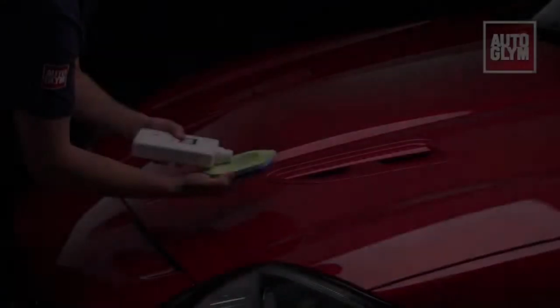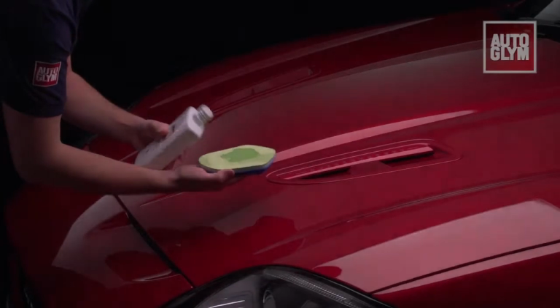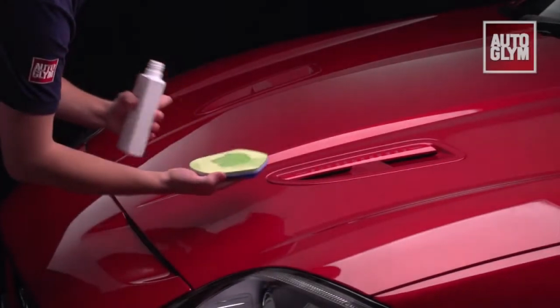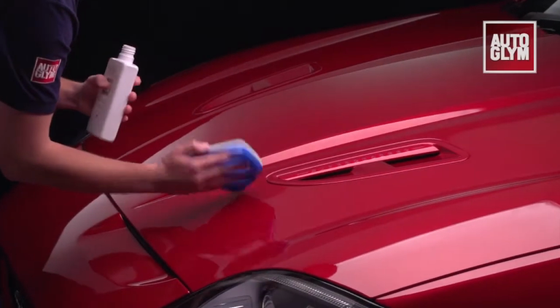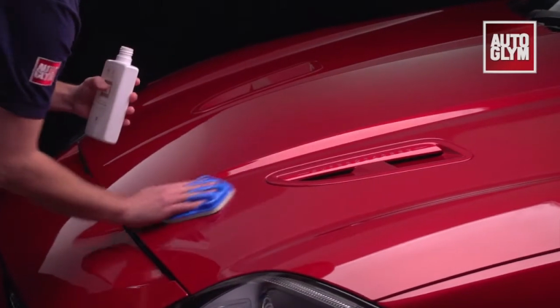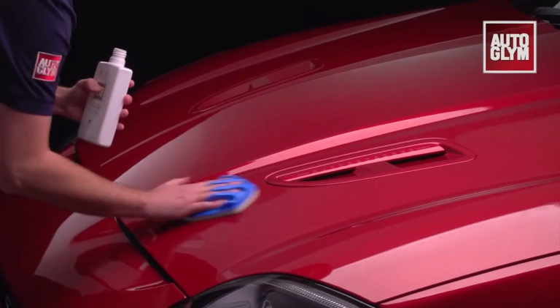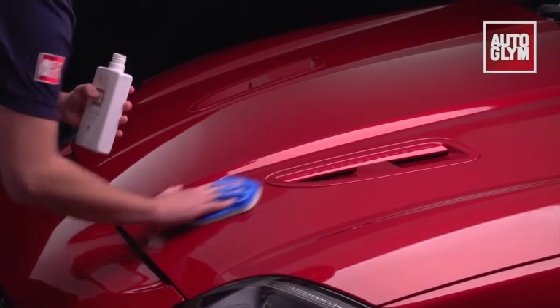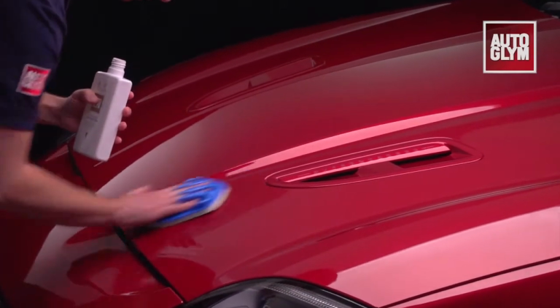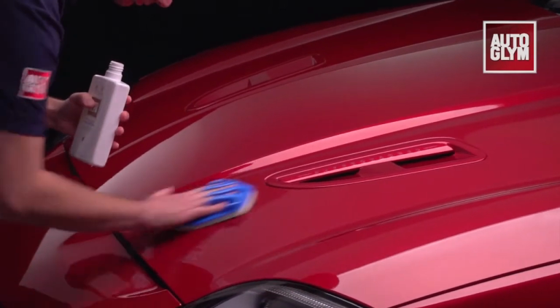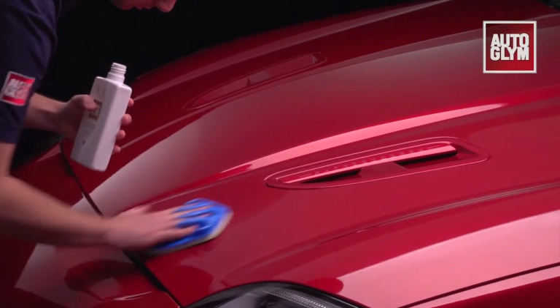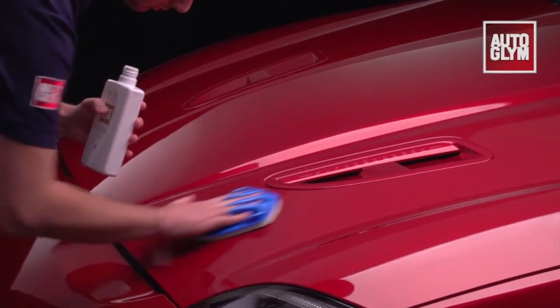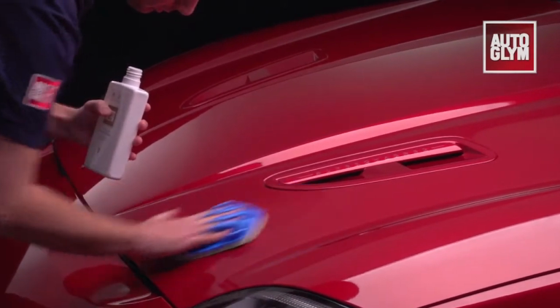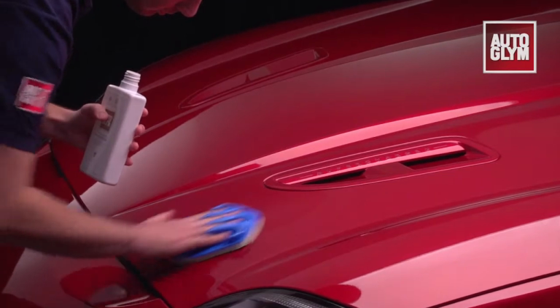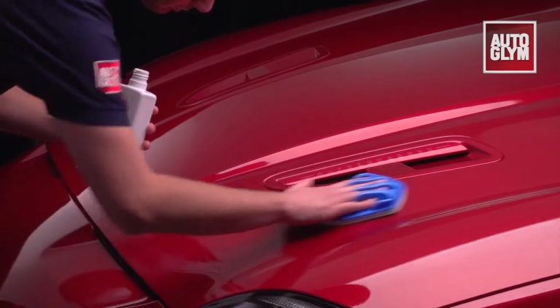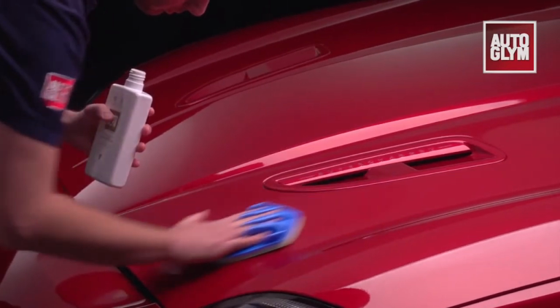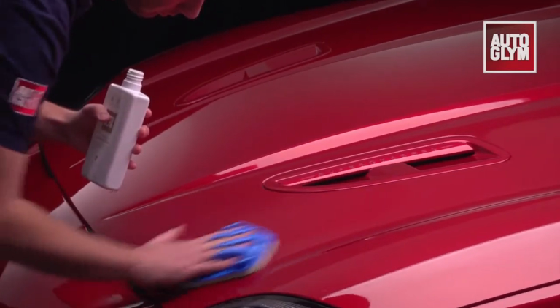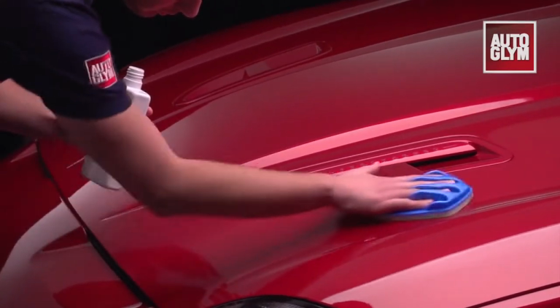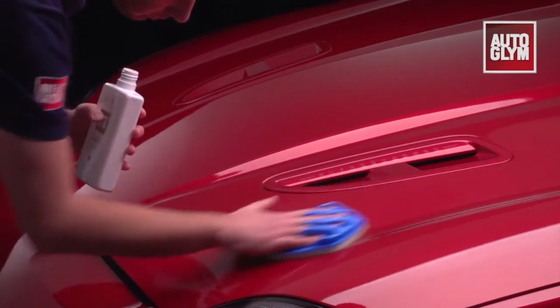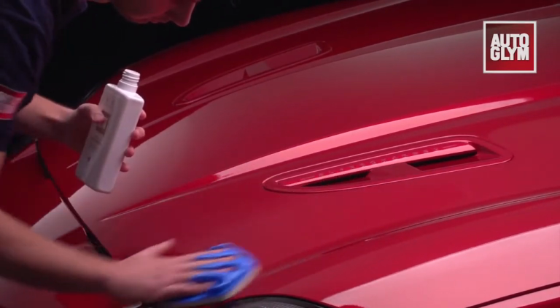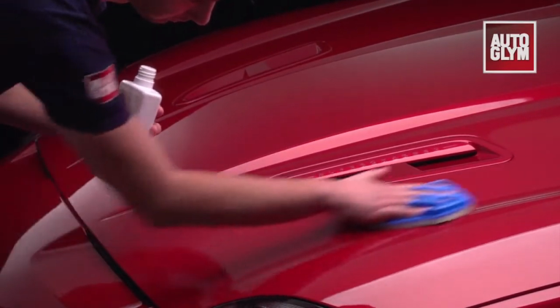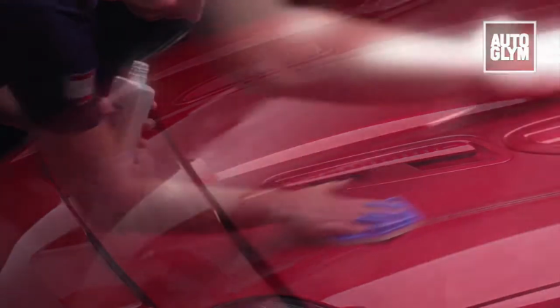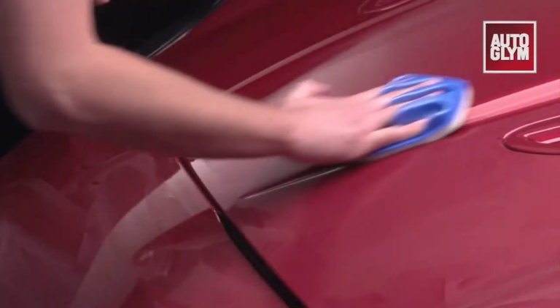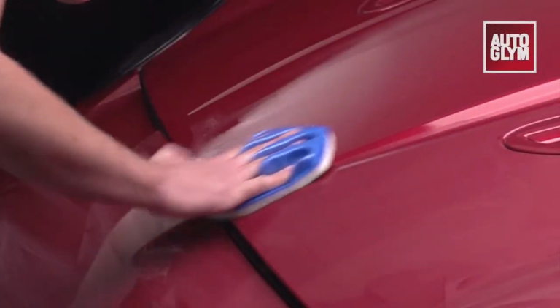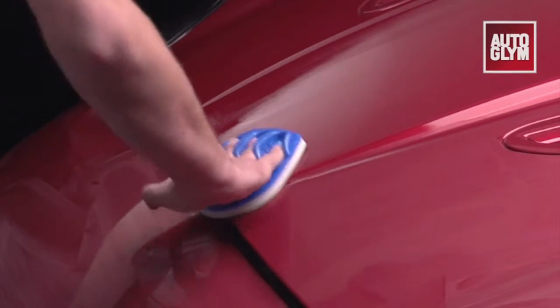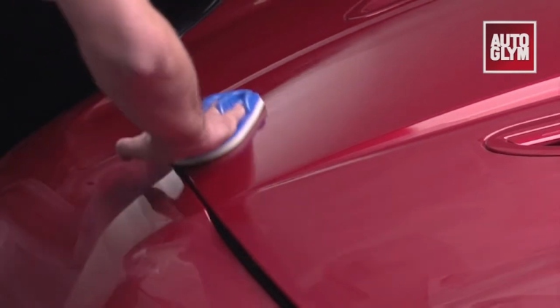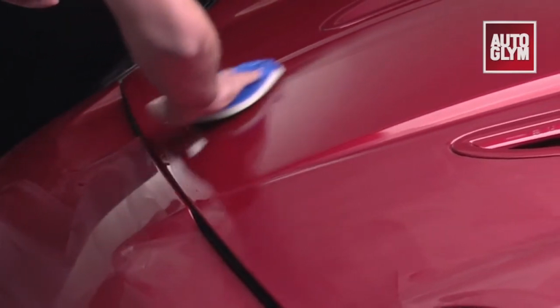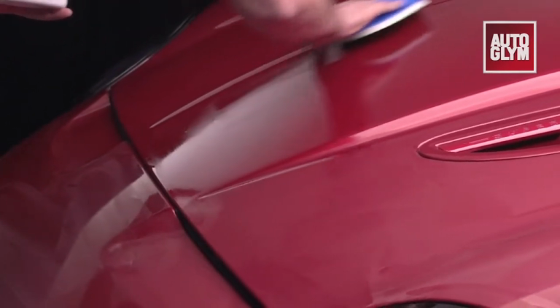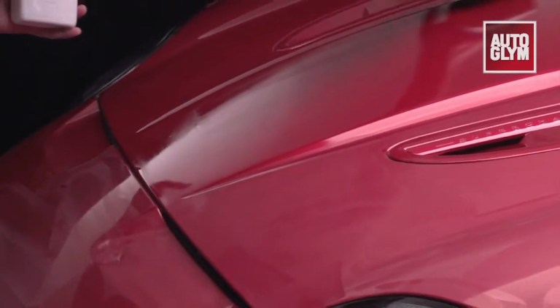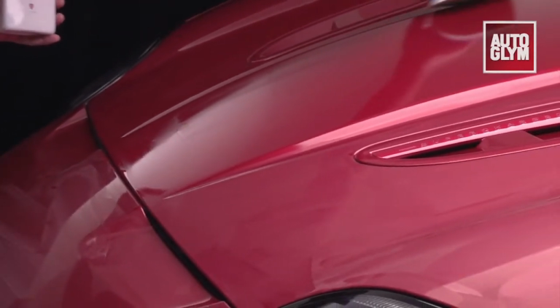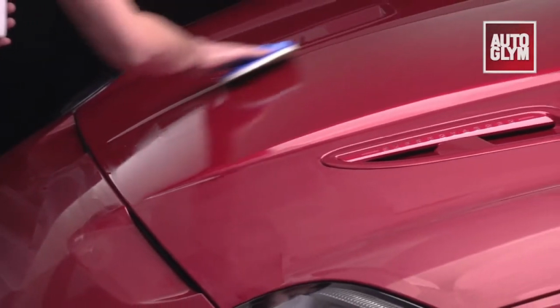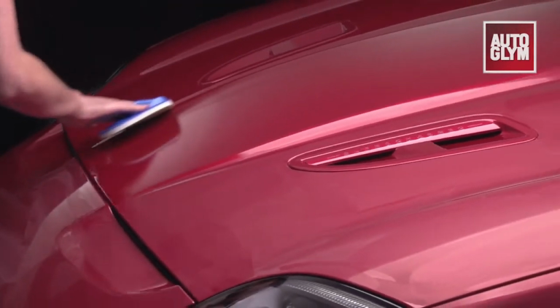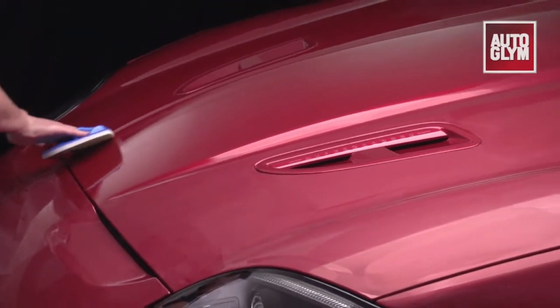Extra gloss protection forms a tough, durable barrier, sealing your polish in and dirt out. Shake well and apply the sealant to a soft cloth or applicator. There's no need to rub hard or use any pressure — just apply a thin even layer to all exterior painted surfaces.